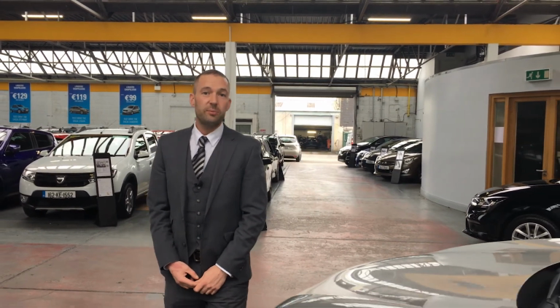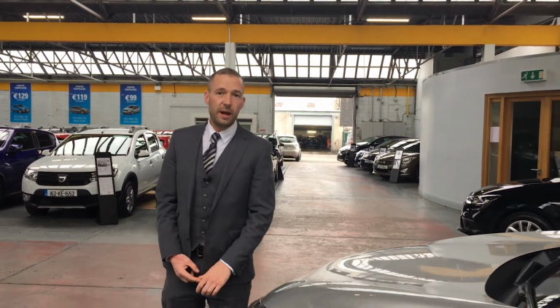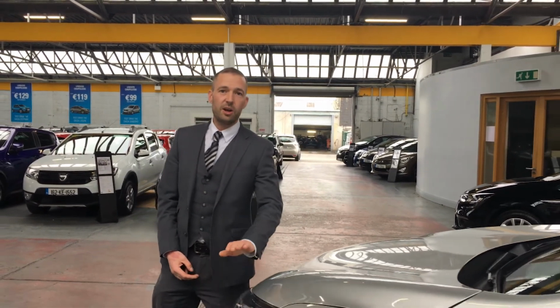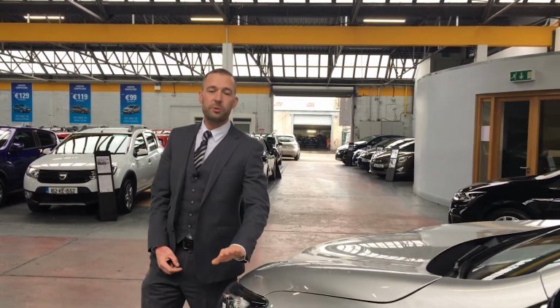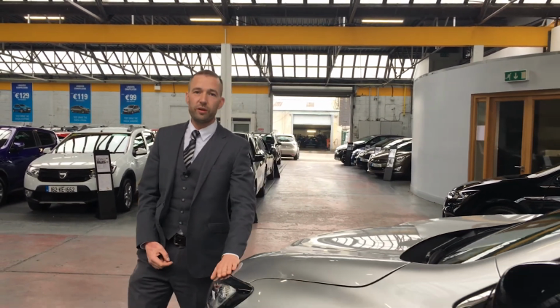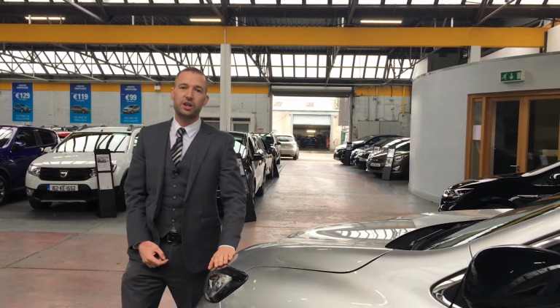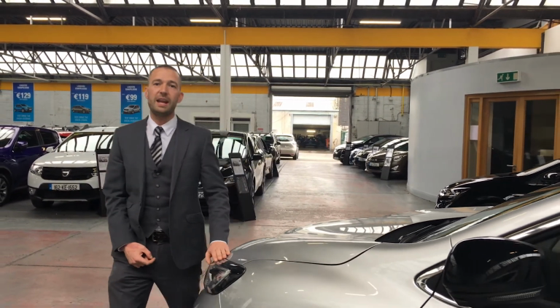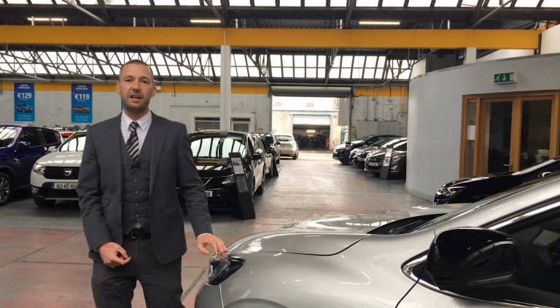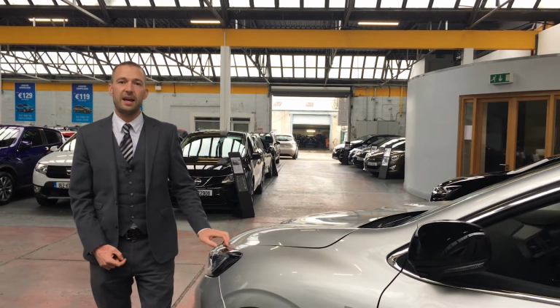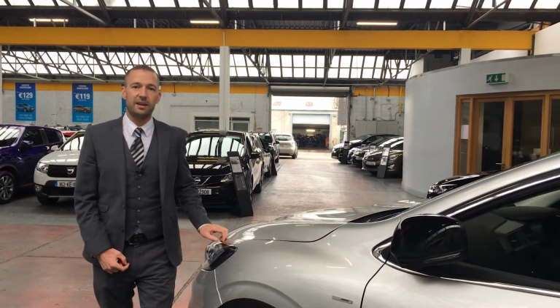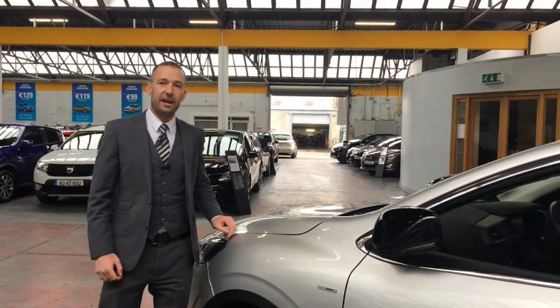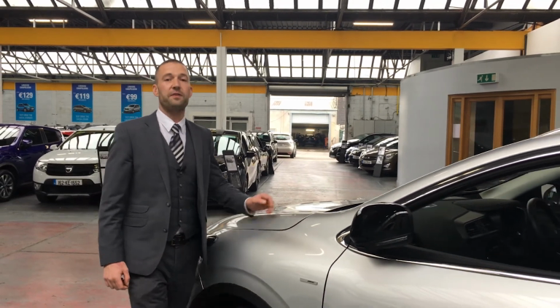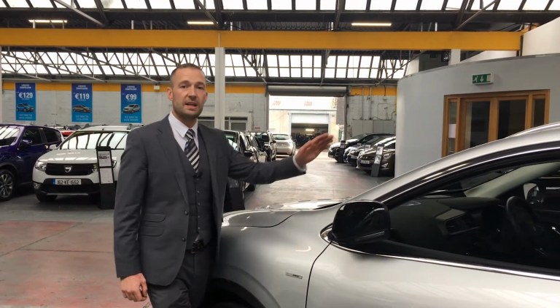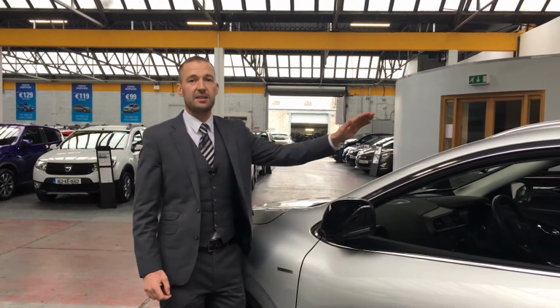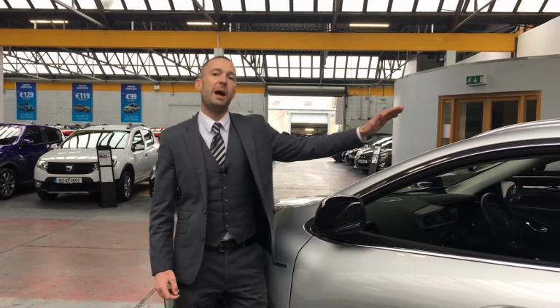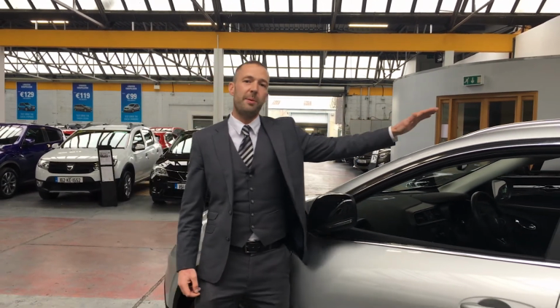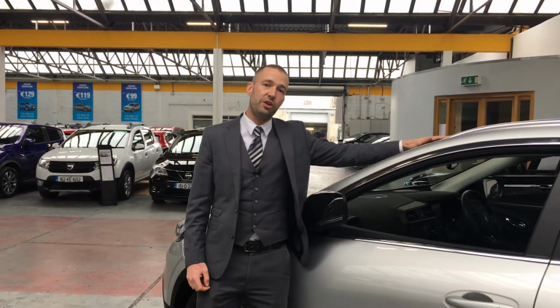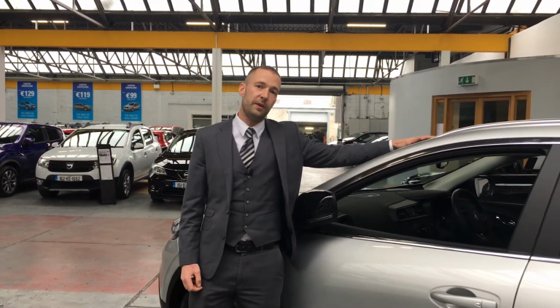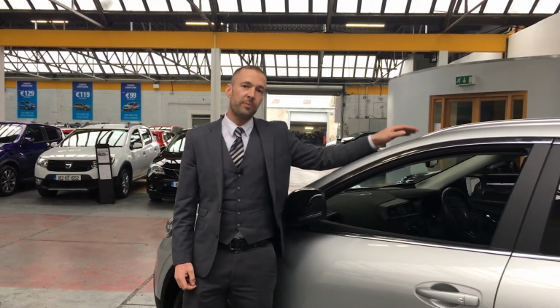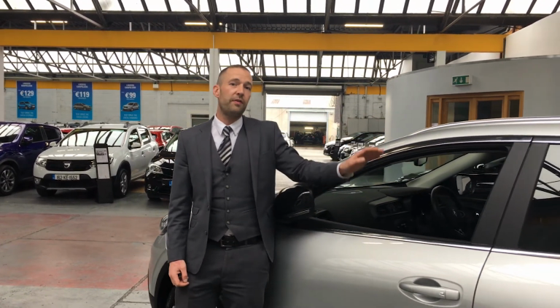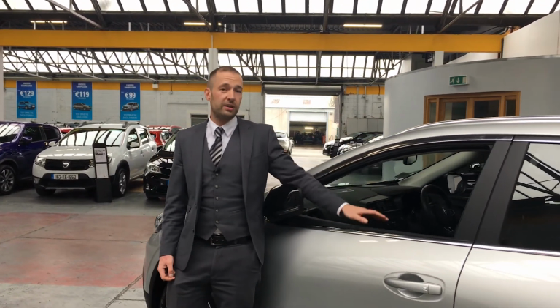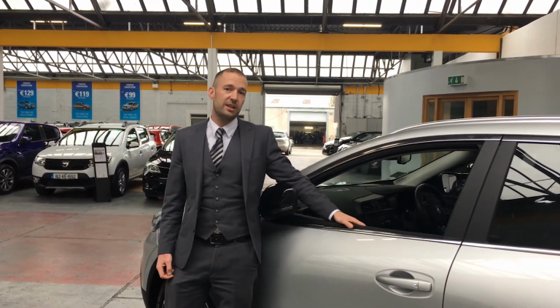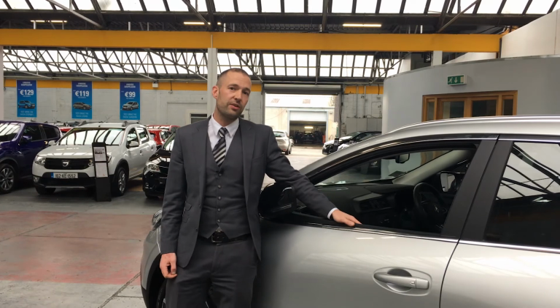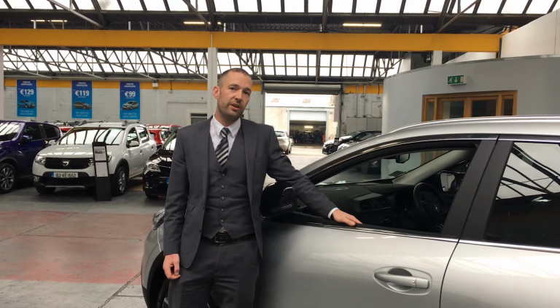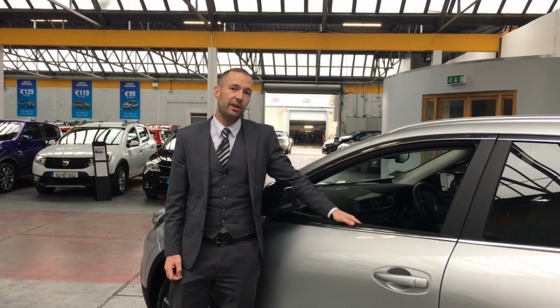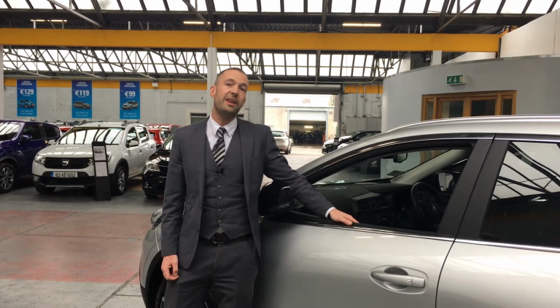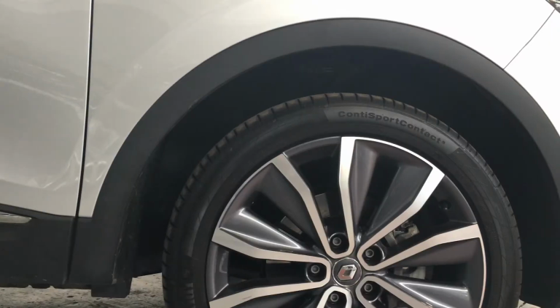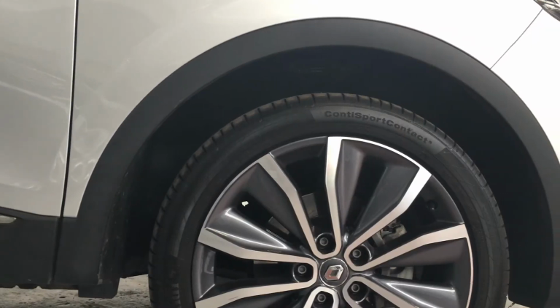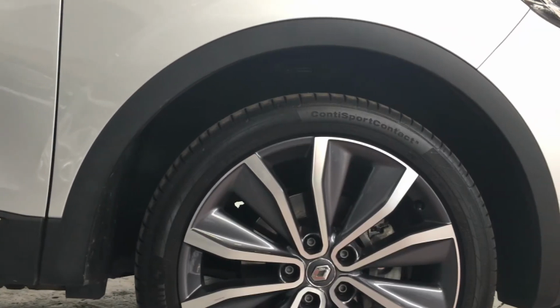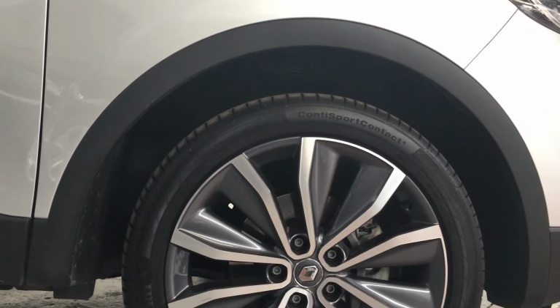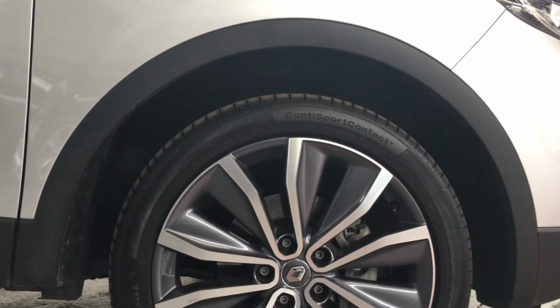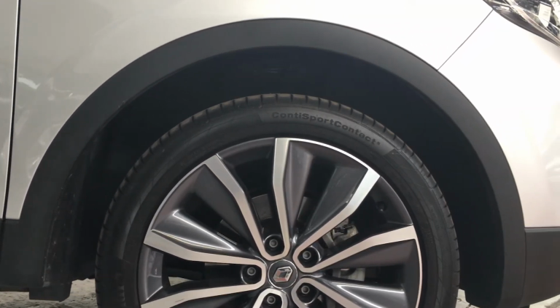This model comes with pure vision LED headlights. It has a fixed glass panoramic sunroof, very stylish leather interior, and 19-inch diamond cut alloy wheels.